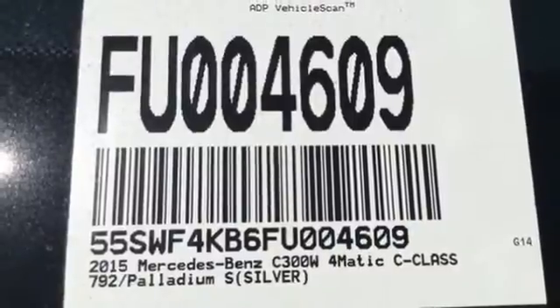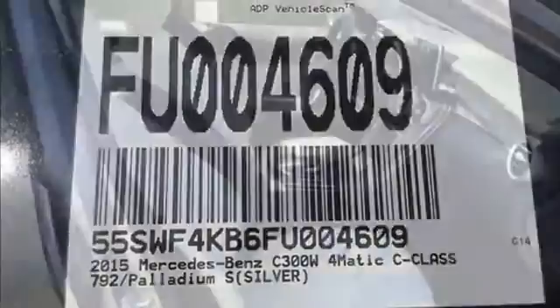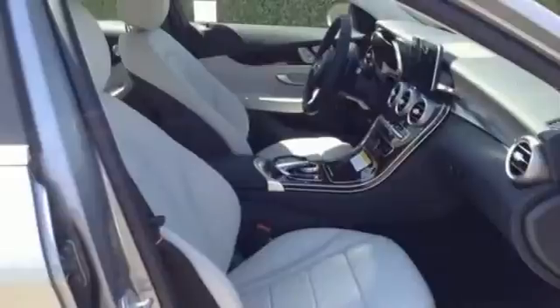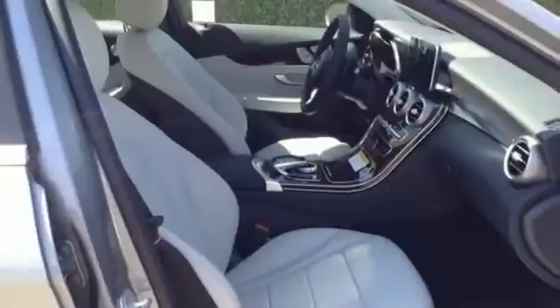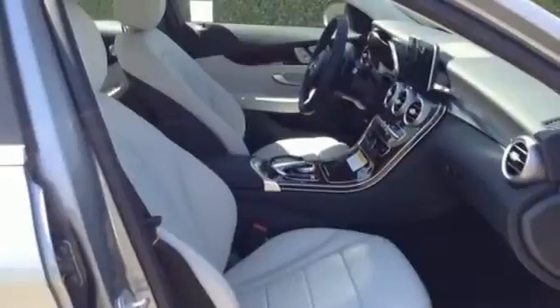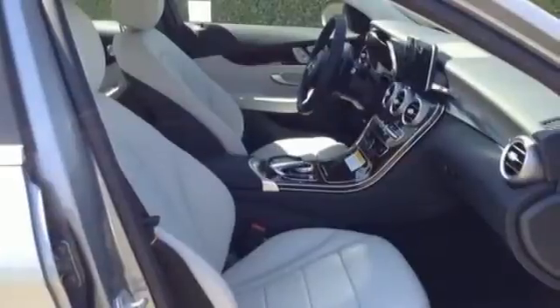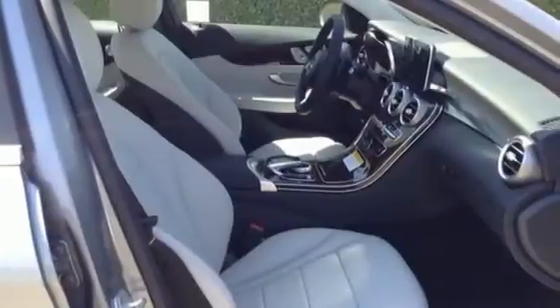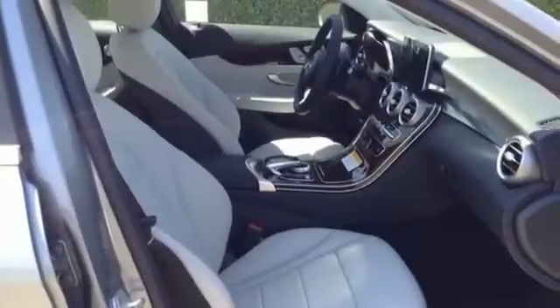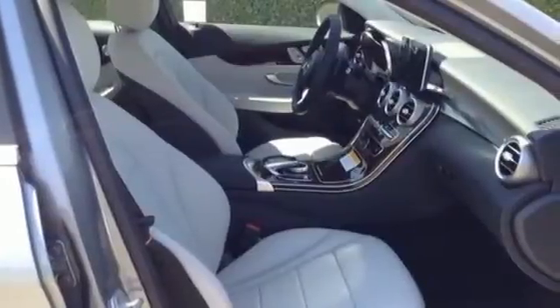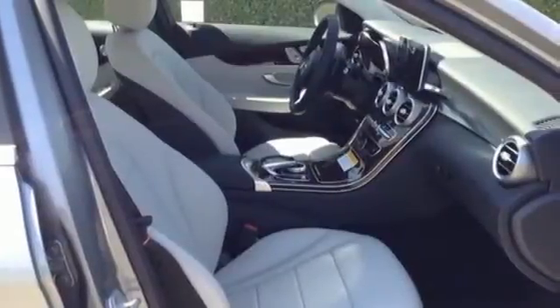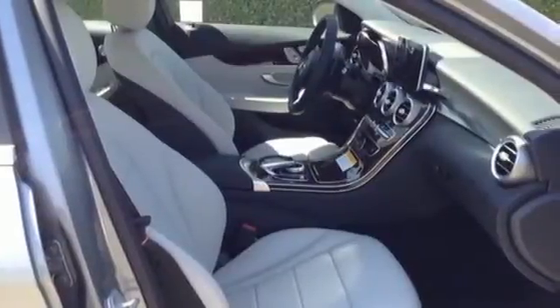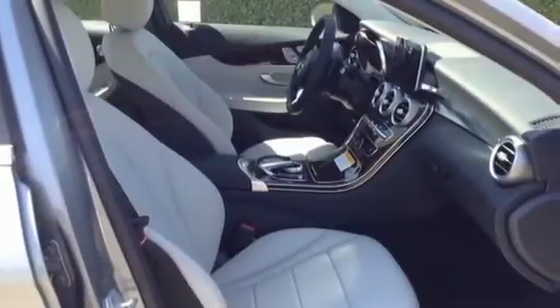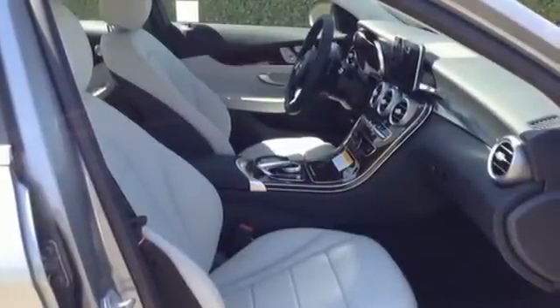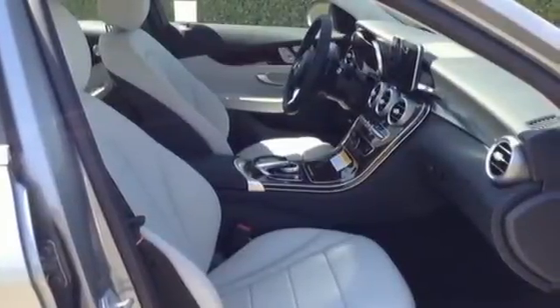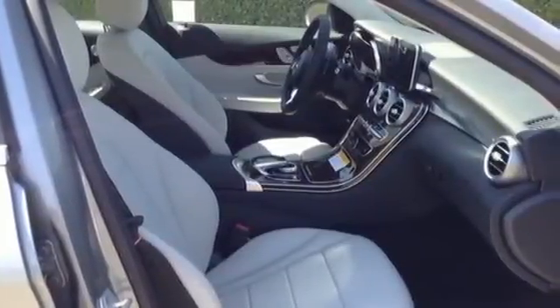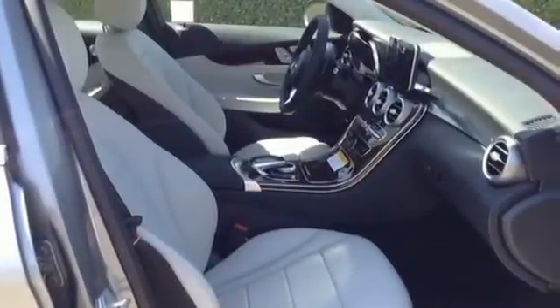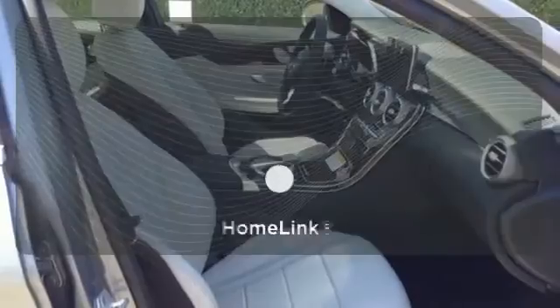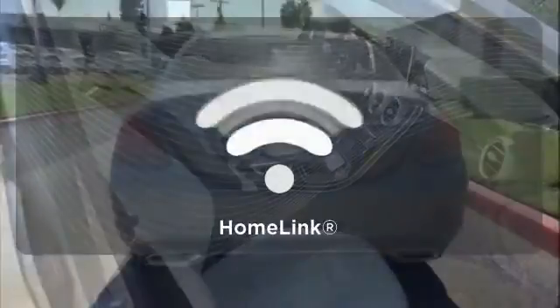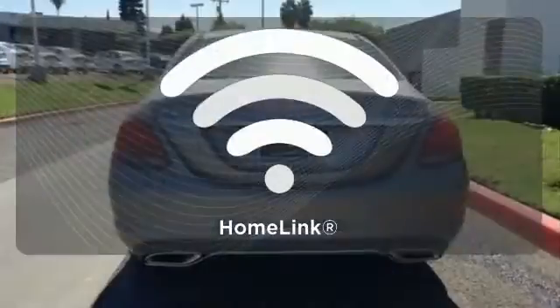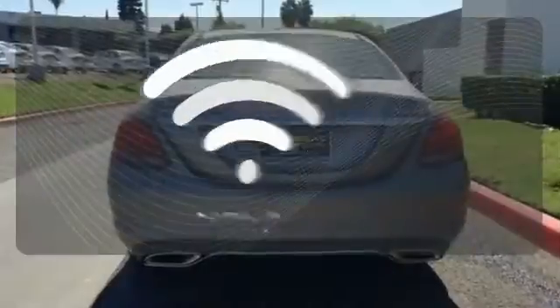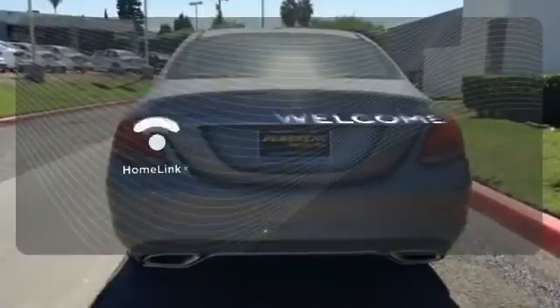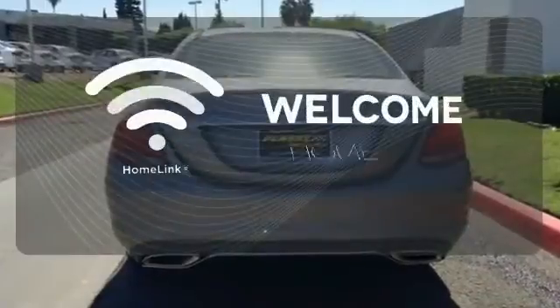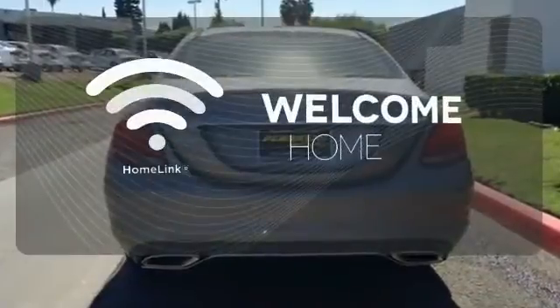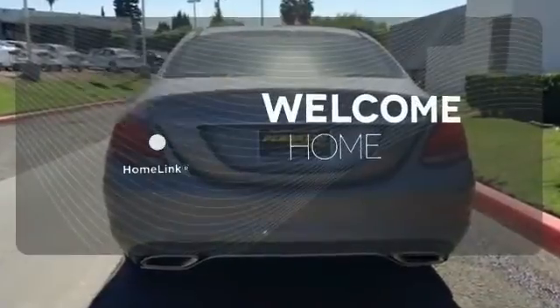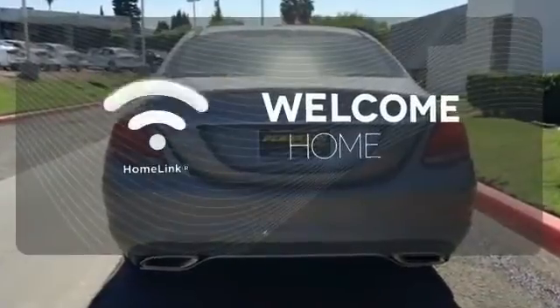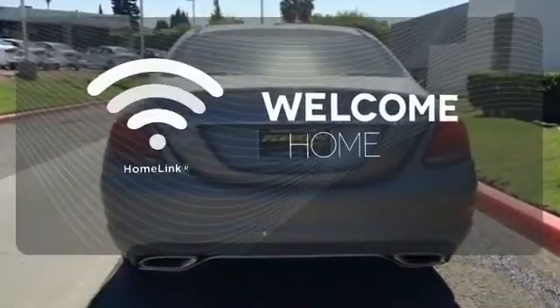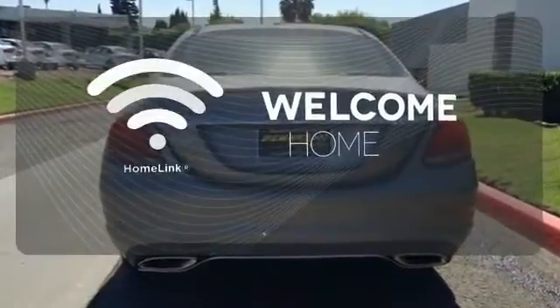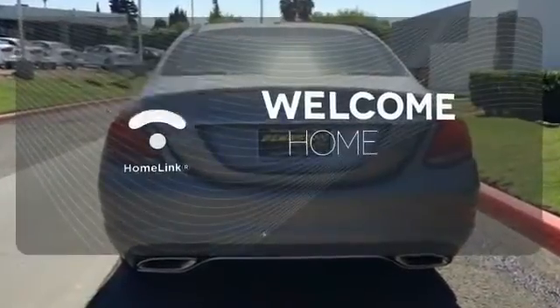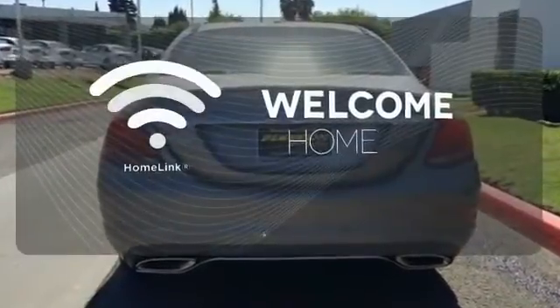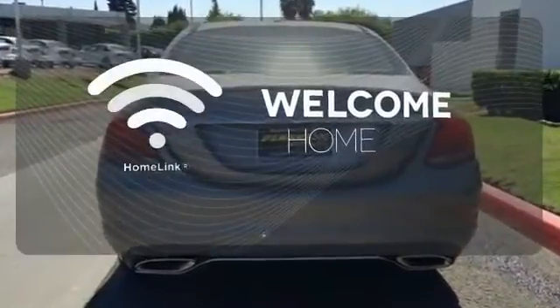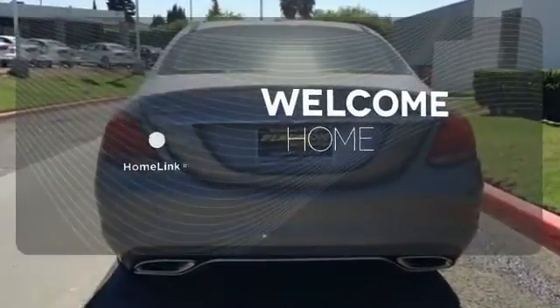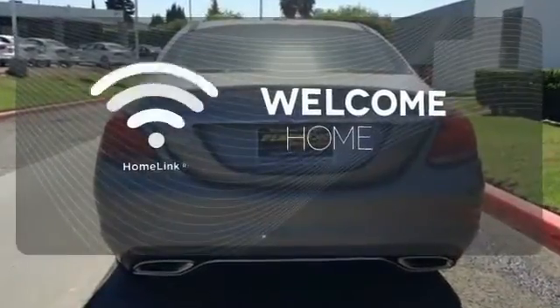You'll love the extra-large panorama sunroof, Harman Kardon sound system, and M-Brace technology. Program garage door openers, gates, and lighting systems with HomeLink.